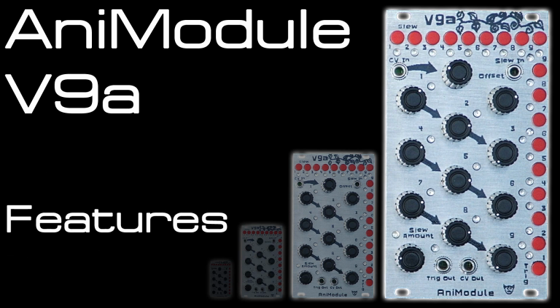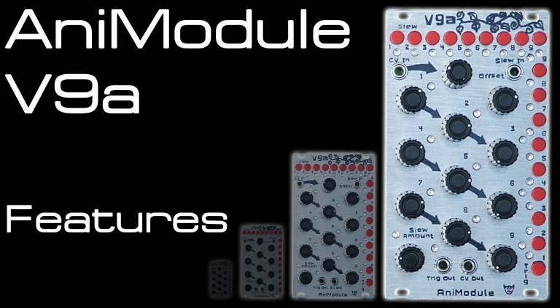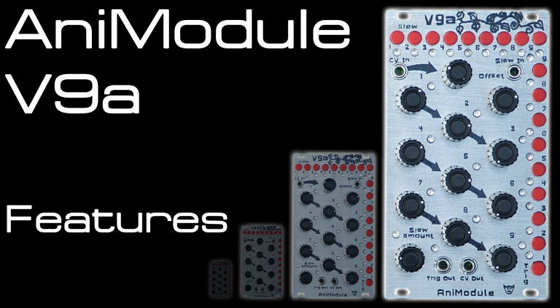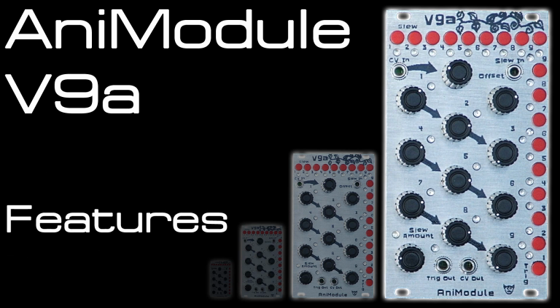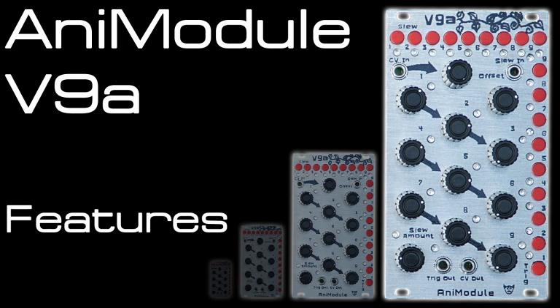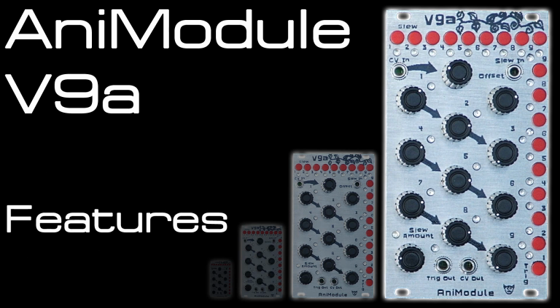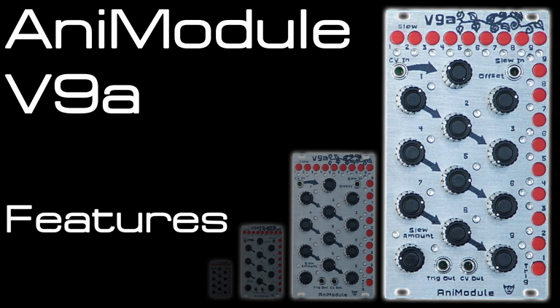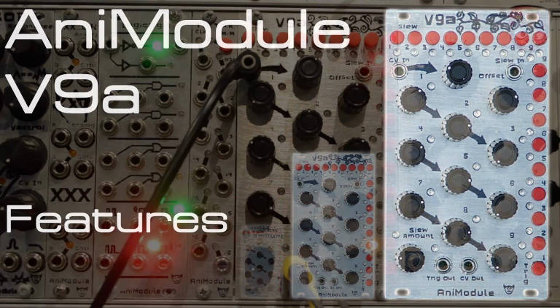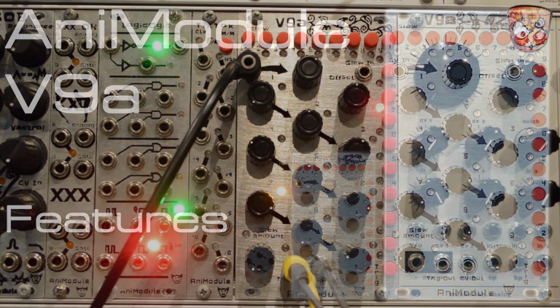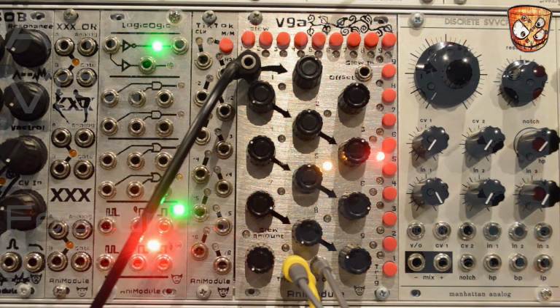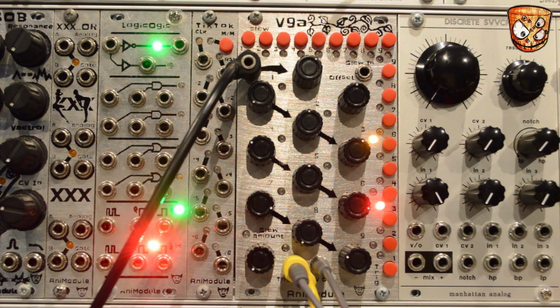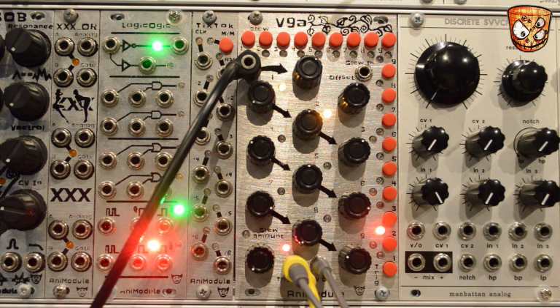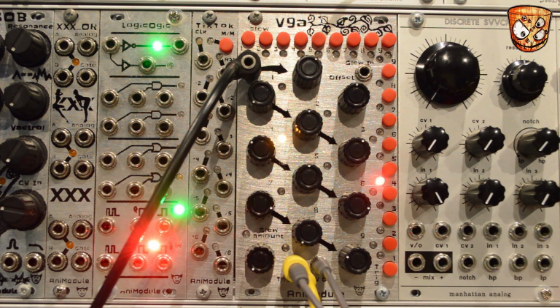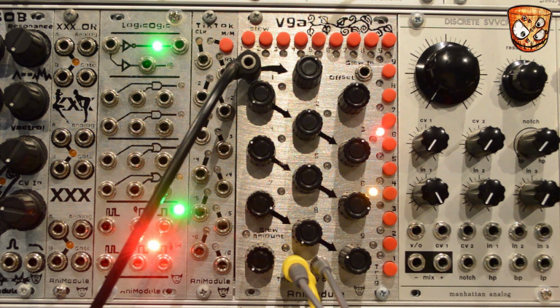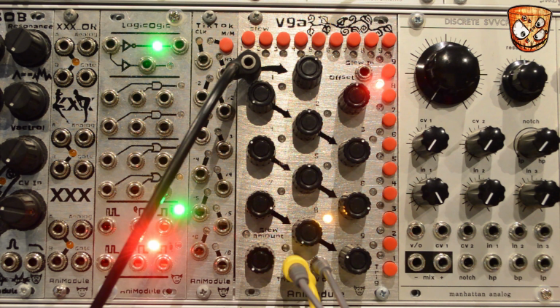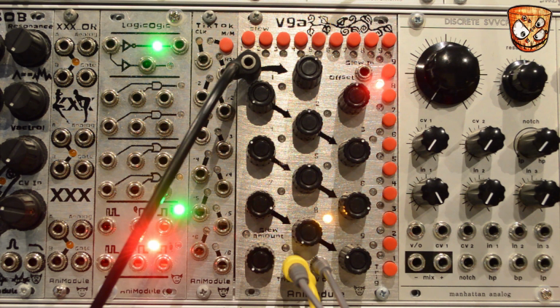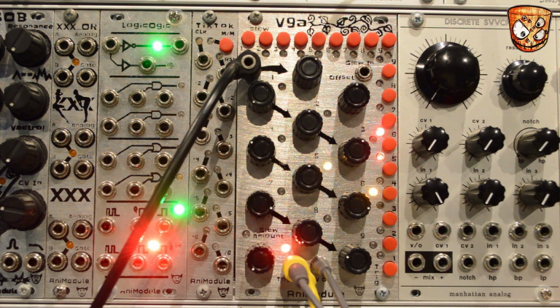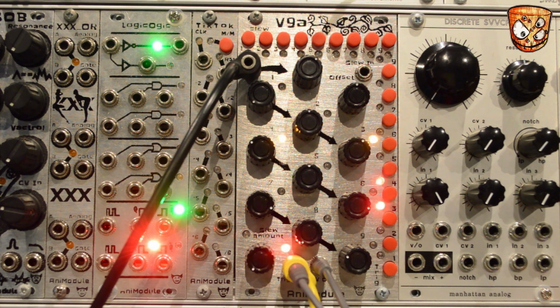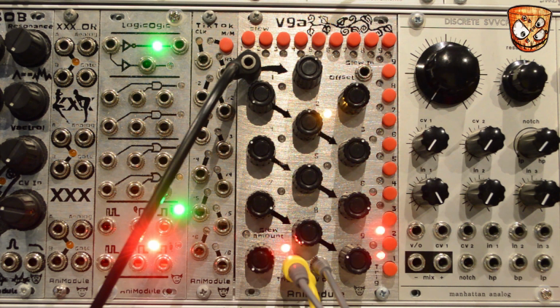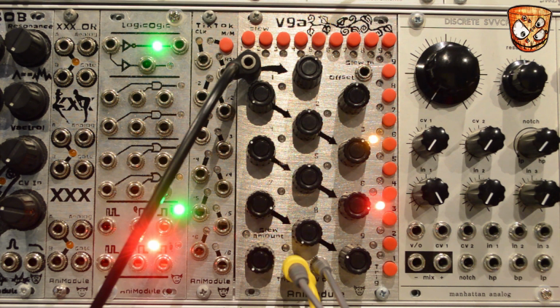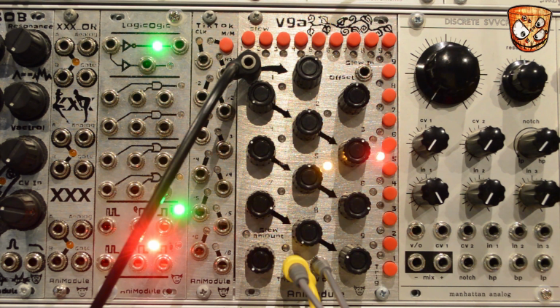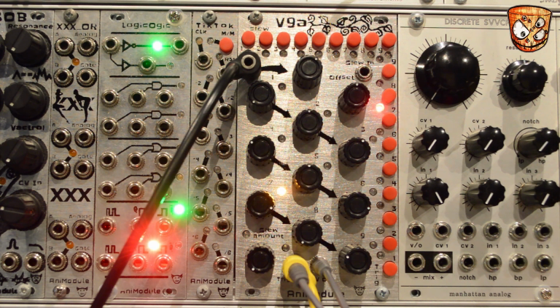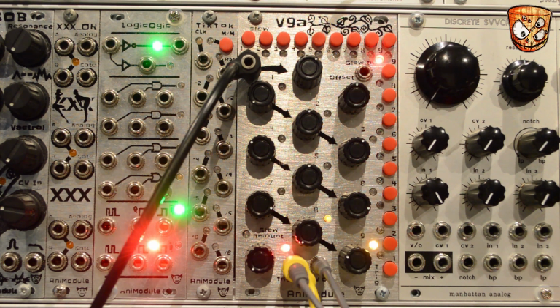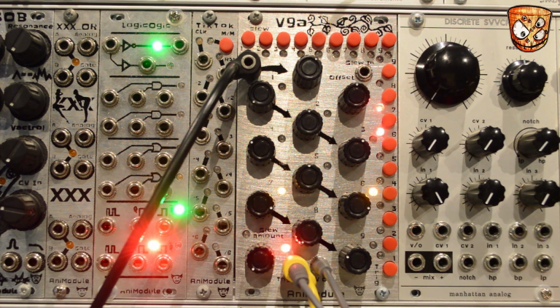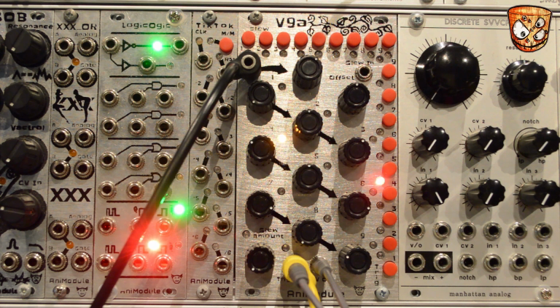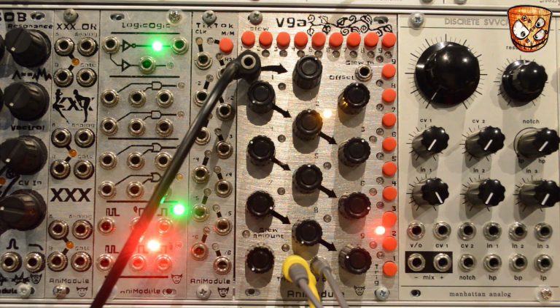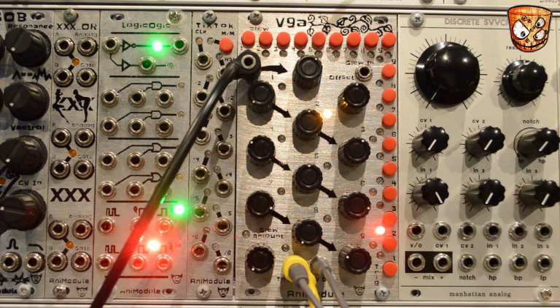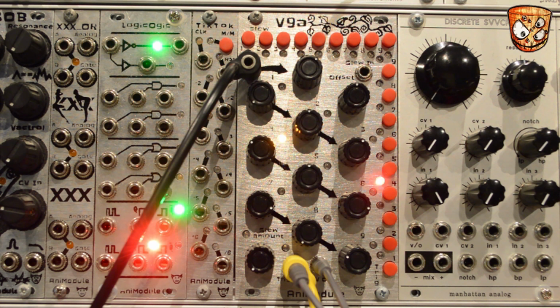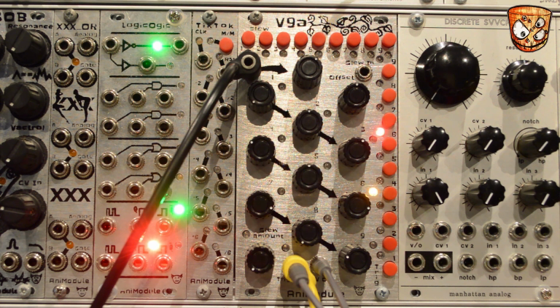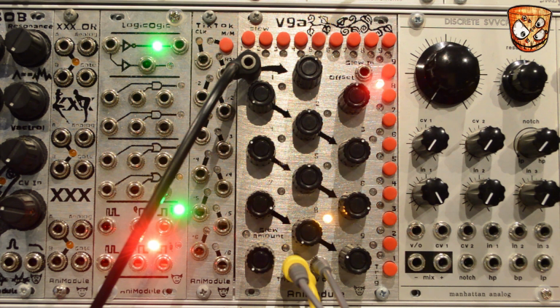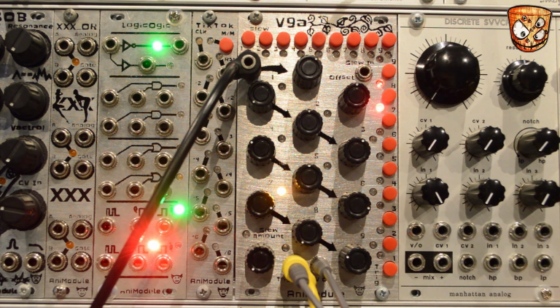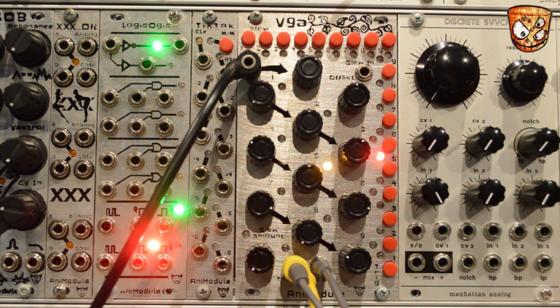Here I have the V9A CV sequencer. The CV is going out into the pitch input for the oscillator, and the gate output is going into a clock input on my delay. I'm also triggering an envelope from a mult of that gate output as well.